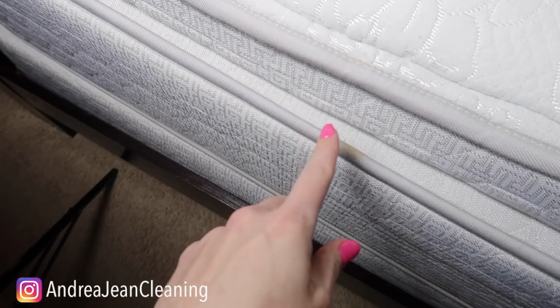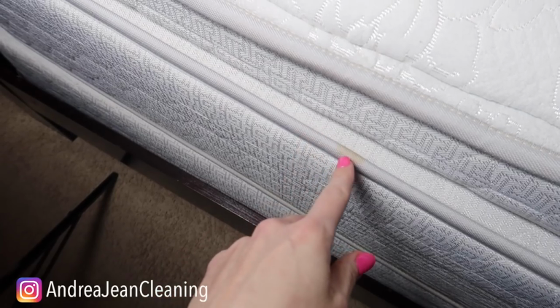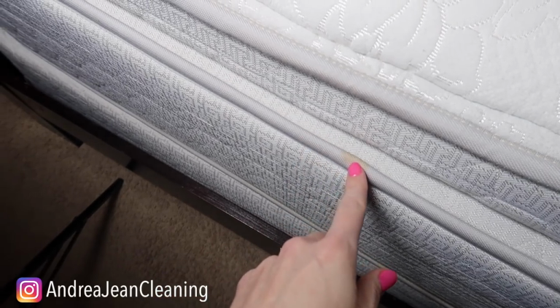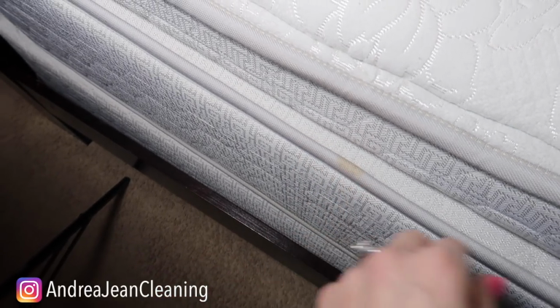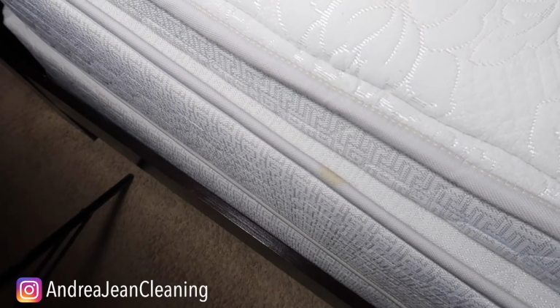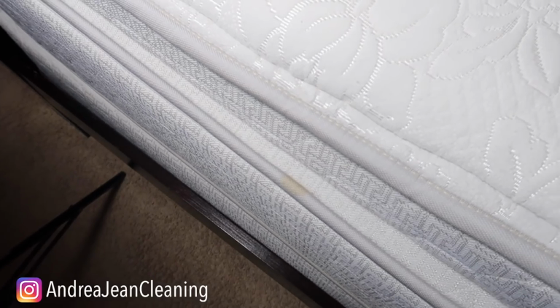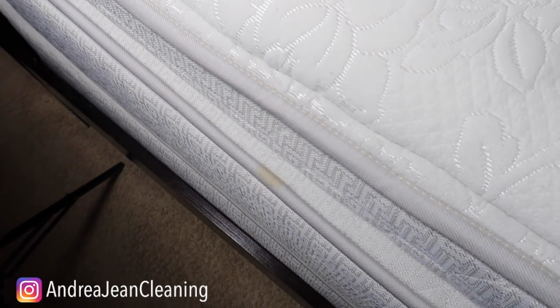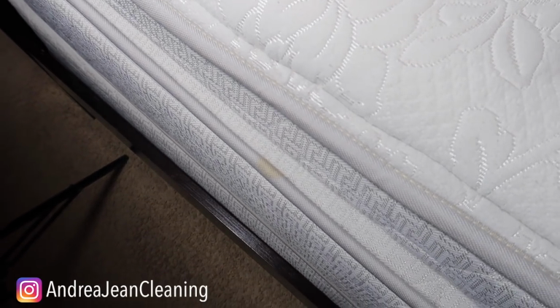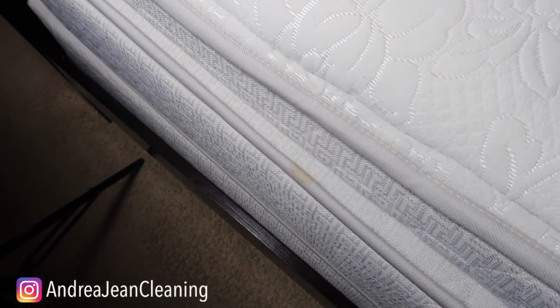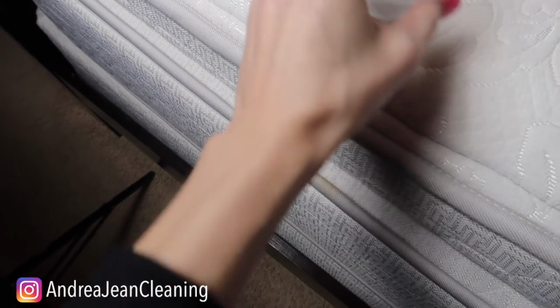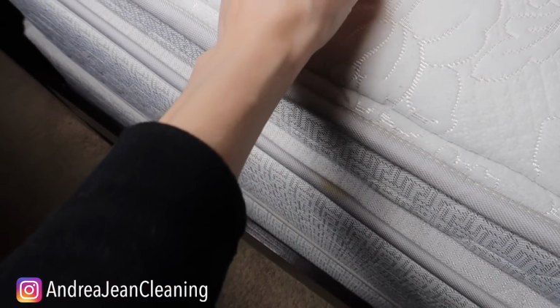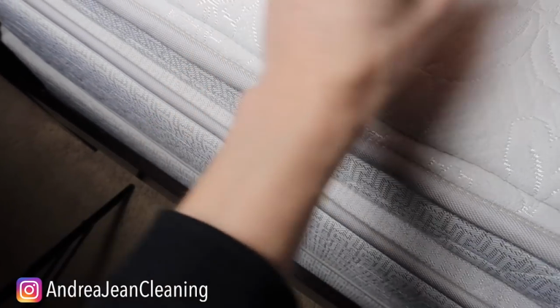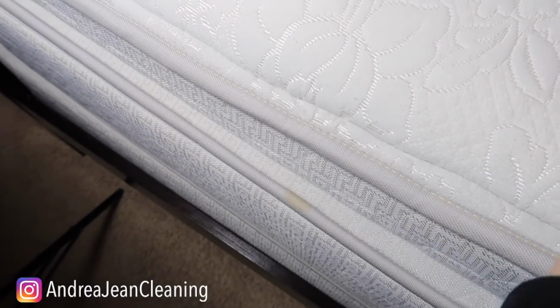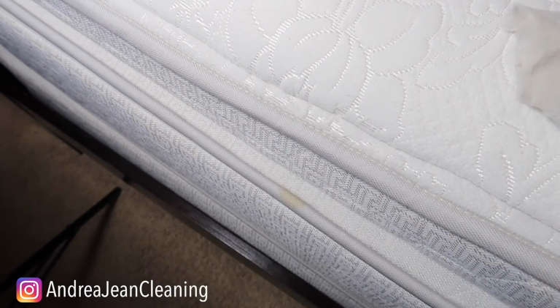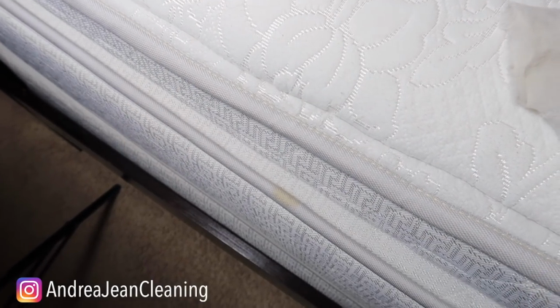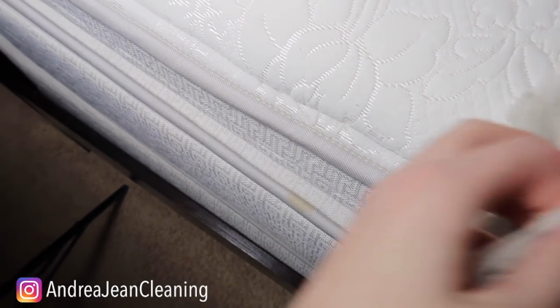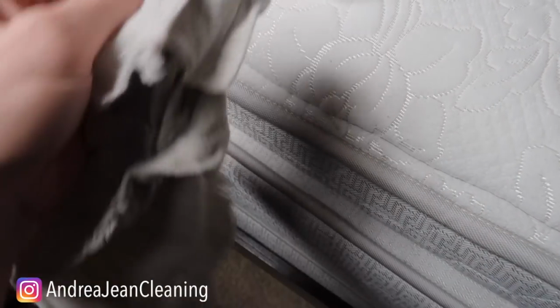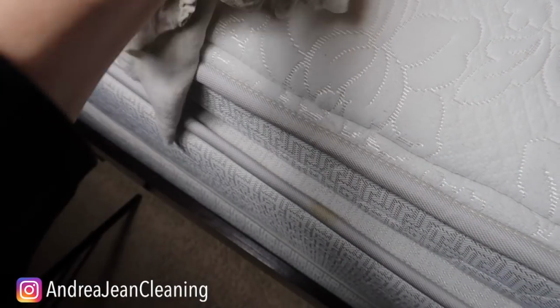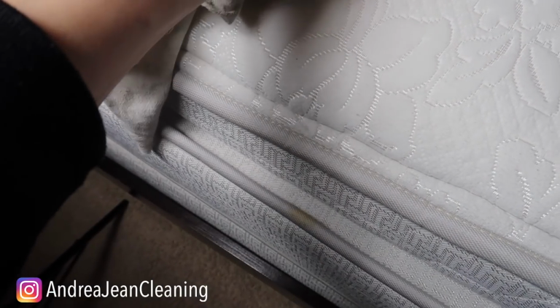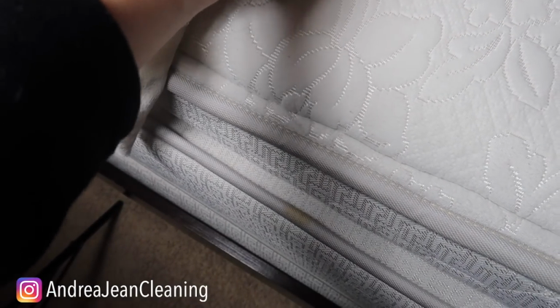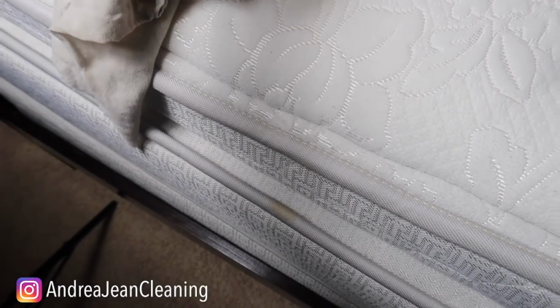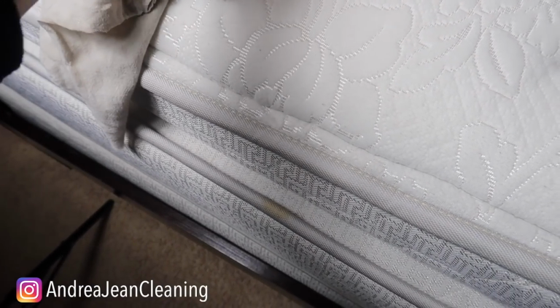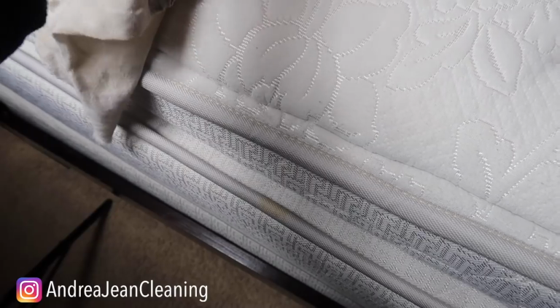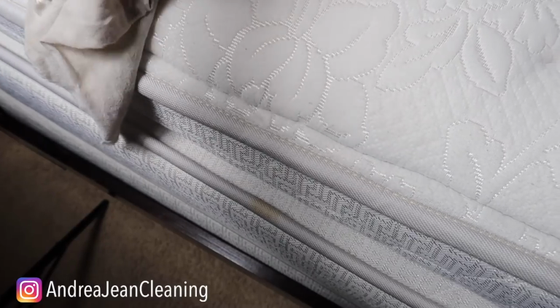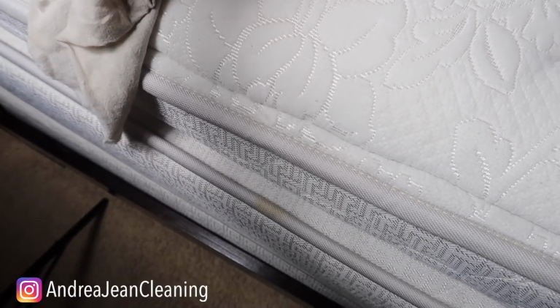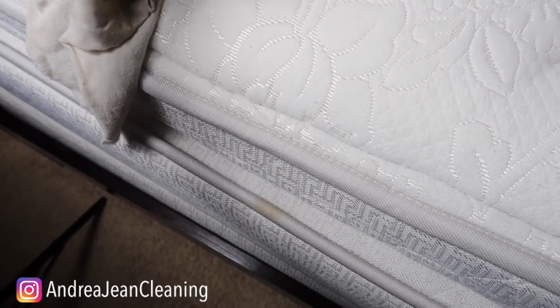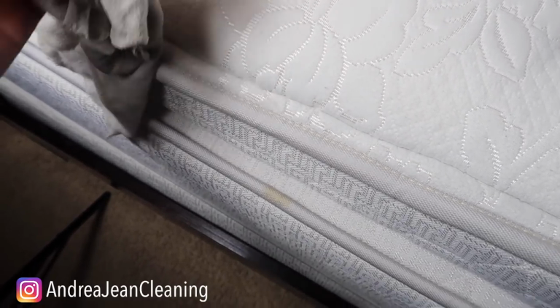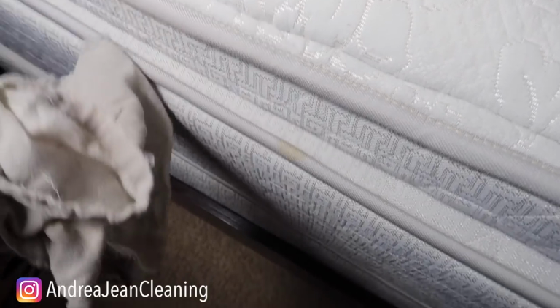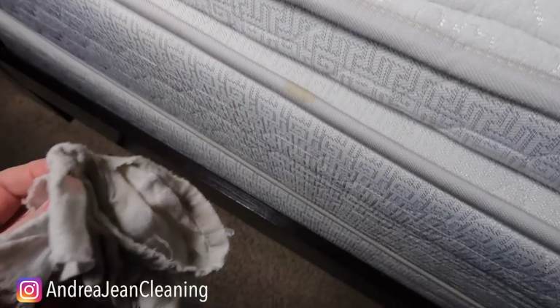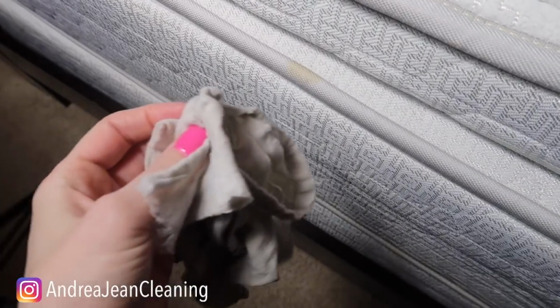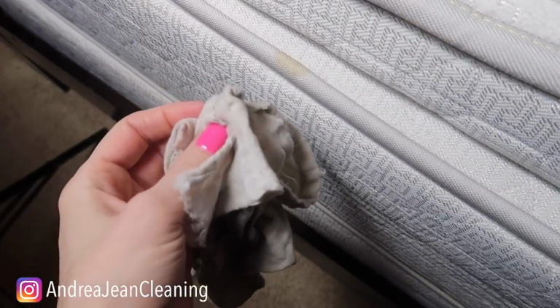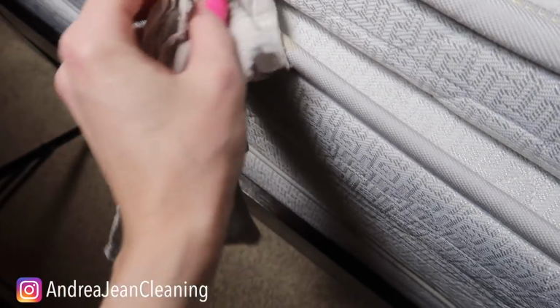I found another one — we're hitting the jackpot here today with stains. I have a whole video actually dedicated to cleaning hacks with hydrogen peroxide, so I'll link that below if you are interested.